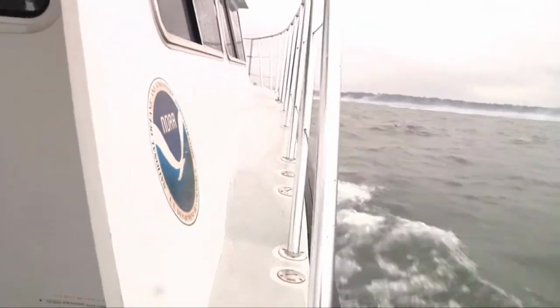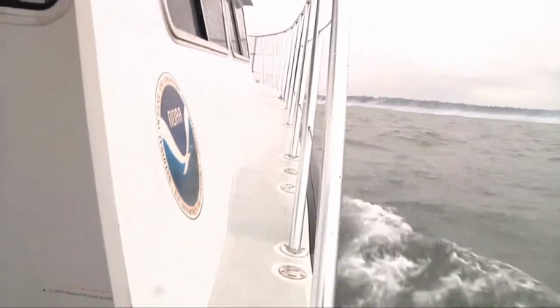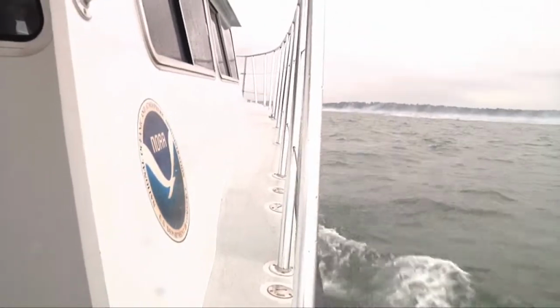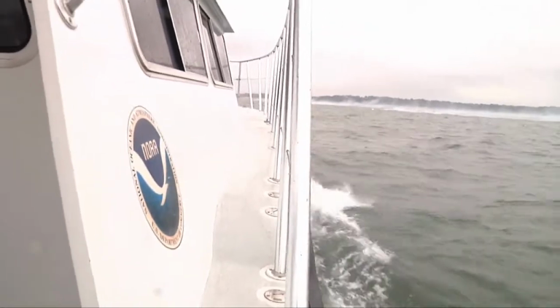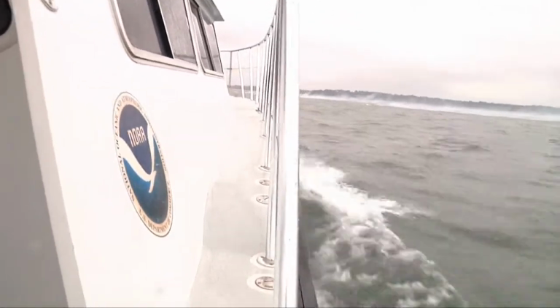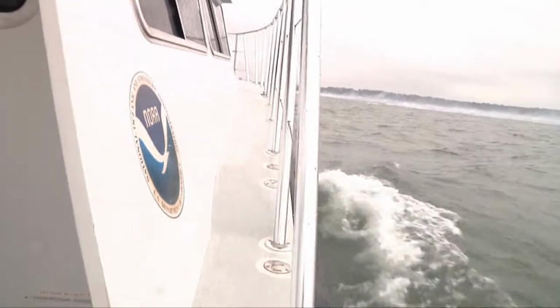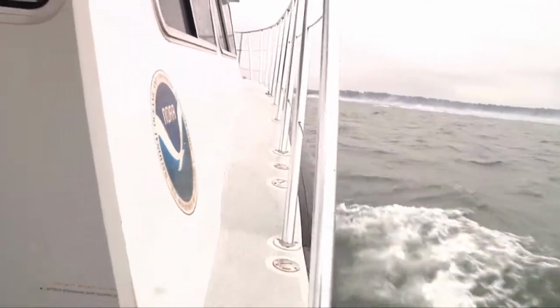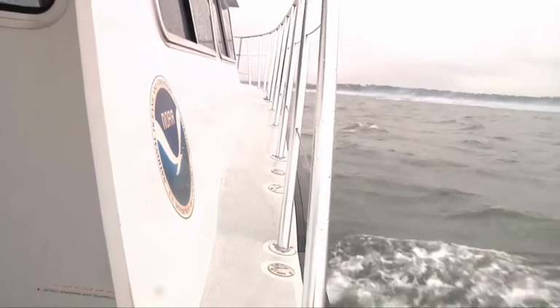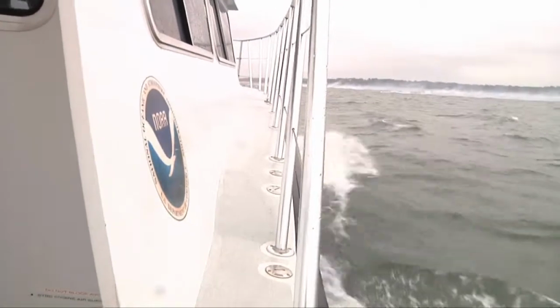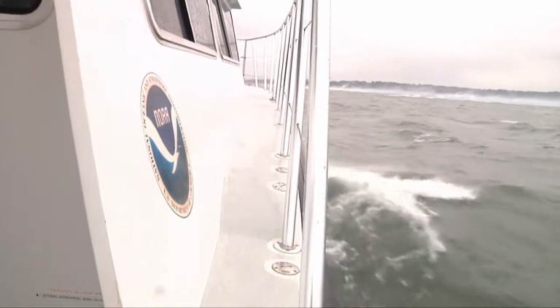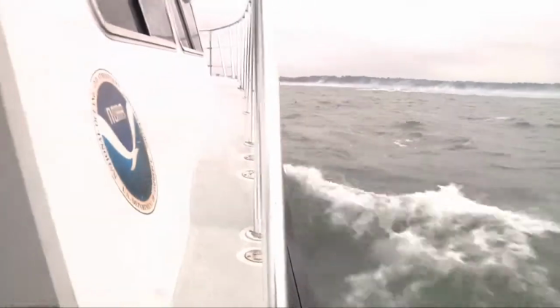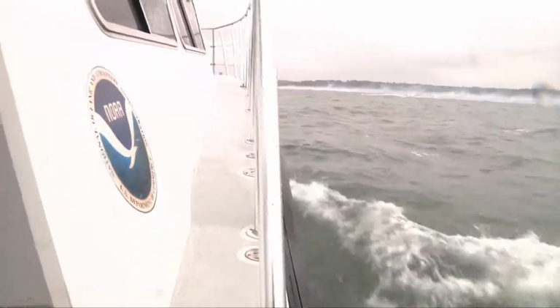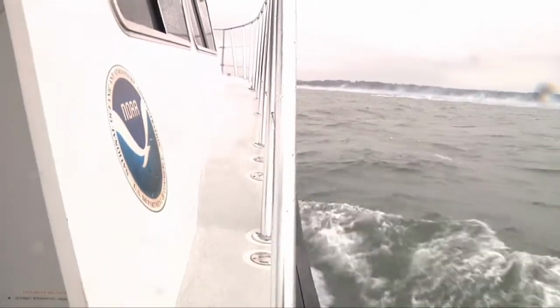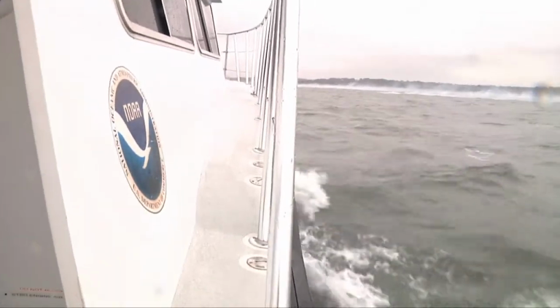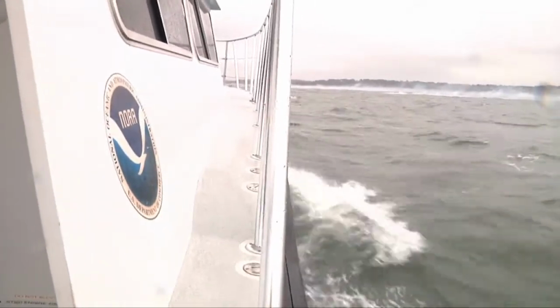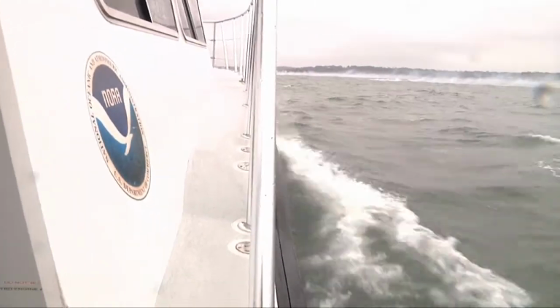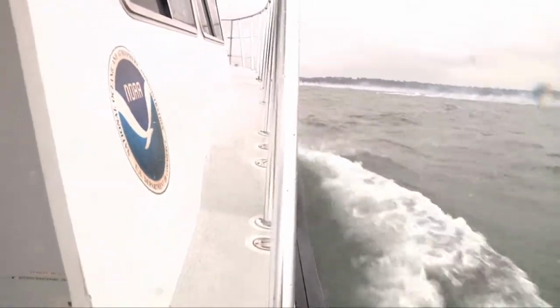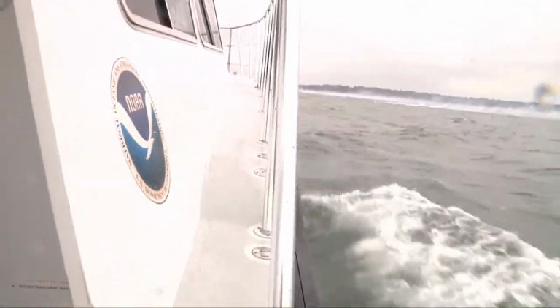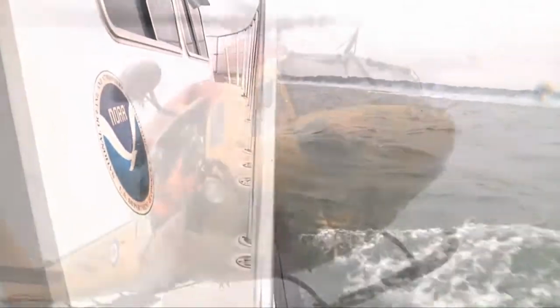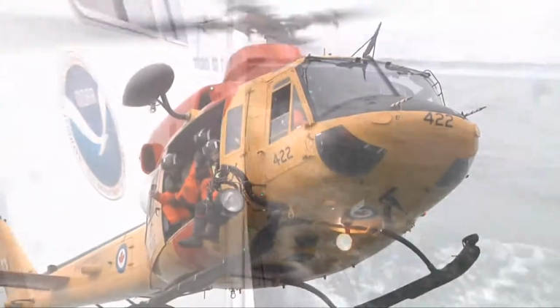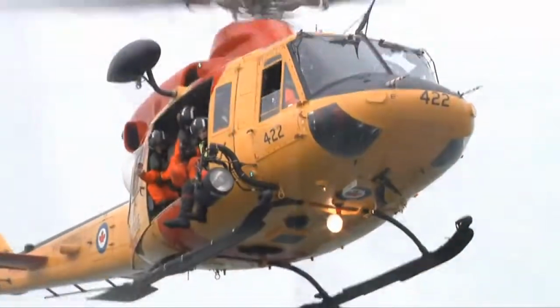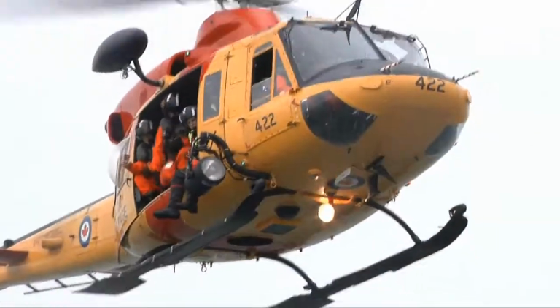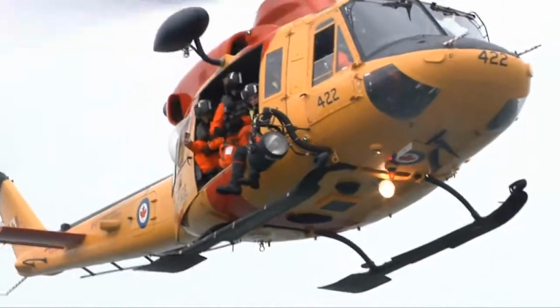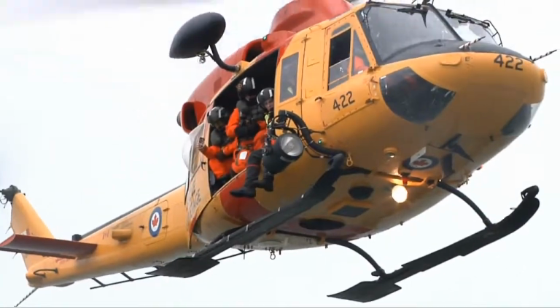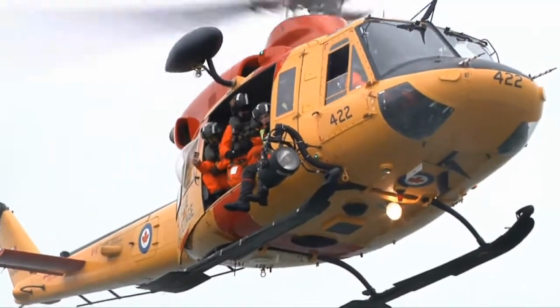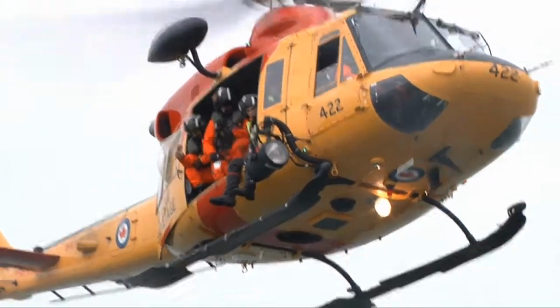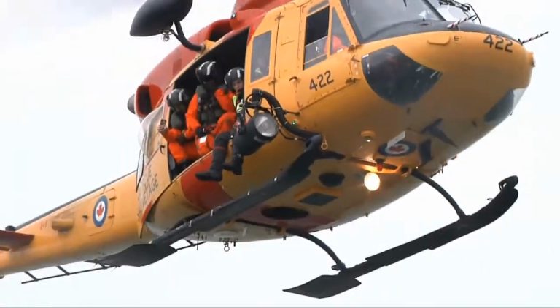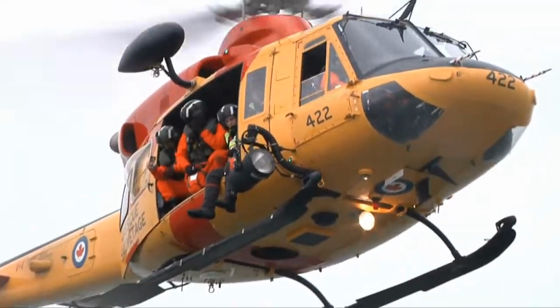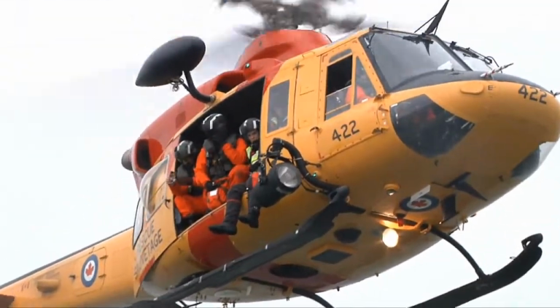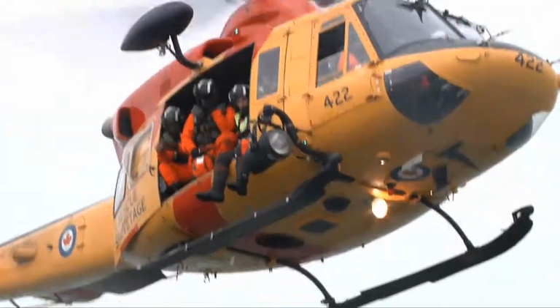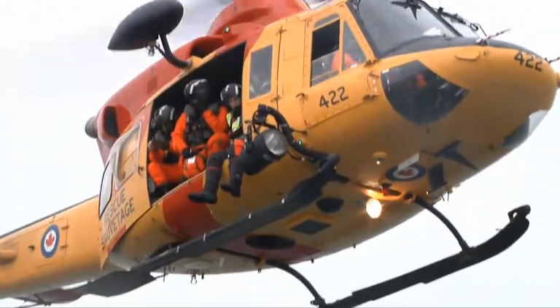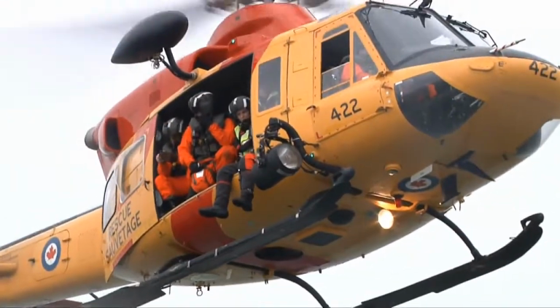For coastal Georgians, this is a terrible day to go boating — cold, windy and wet. But for the Canadian air rescue team training in the area, this weather is a breeze.